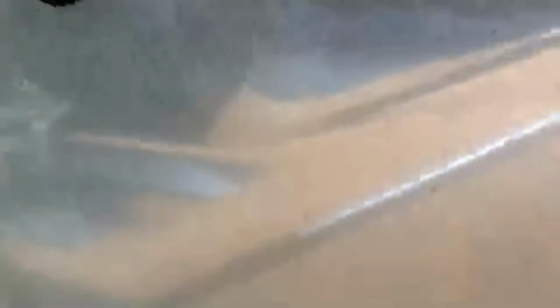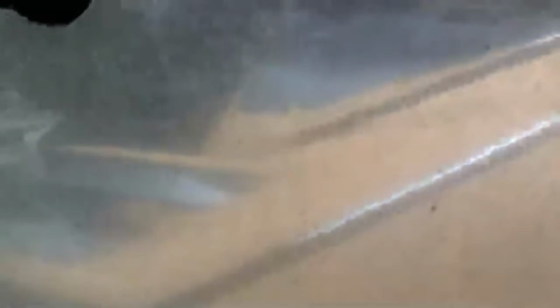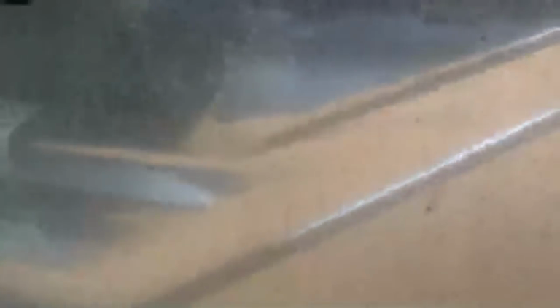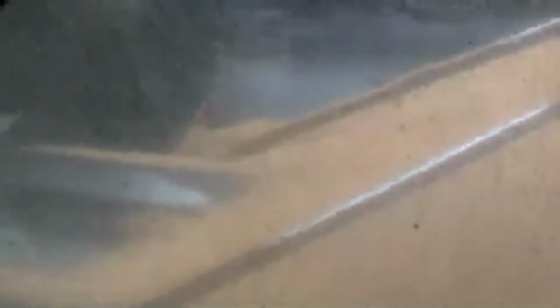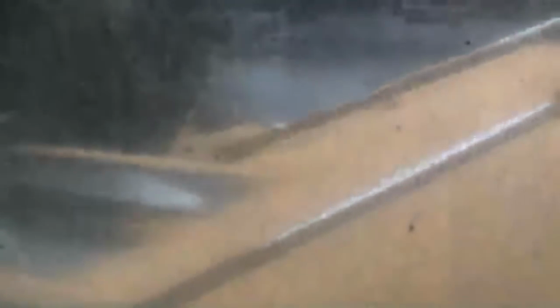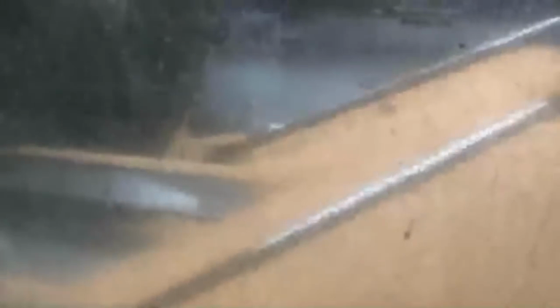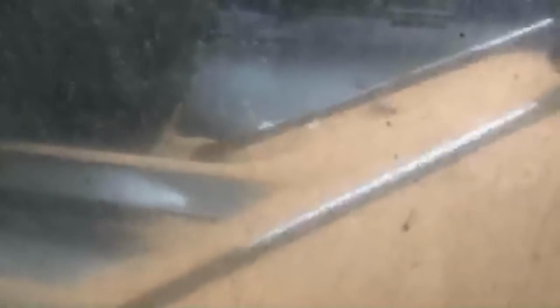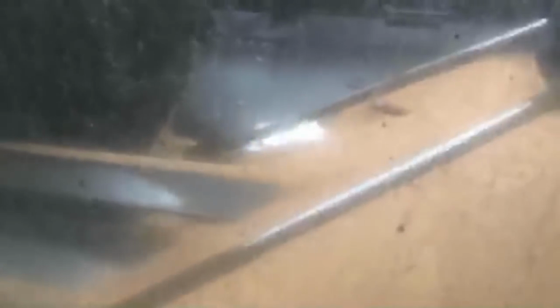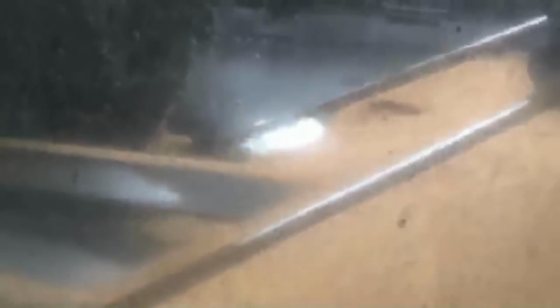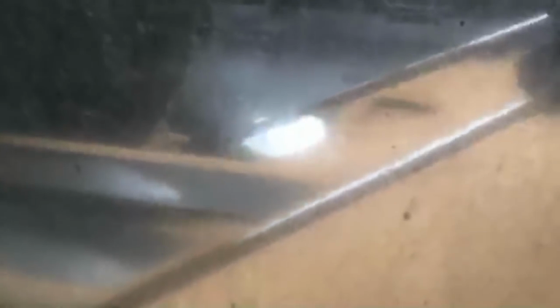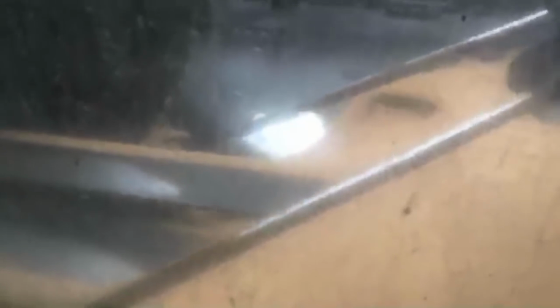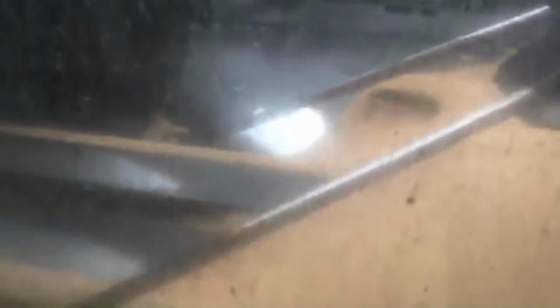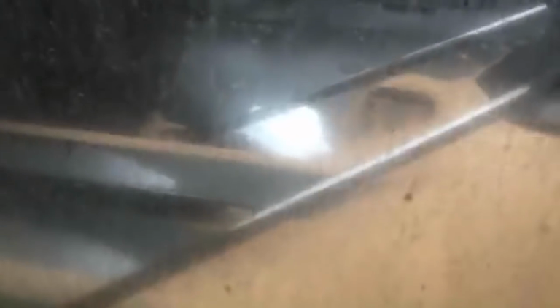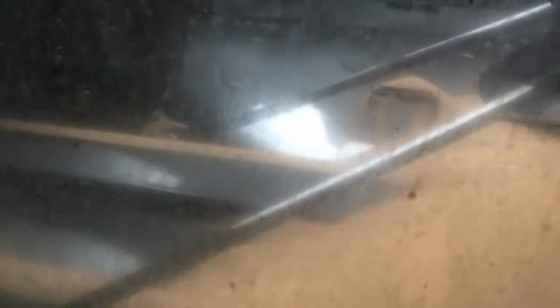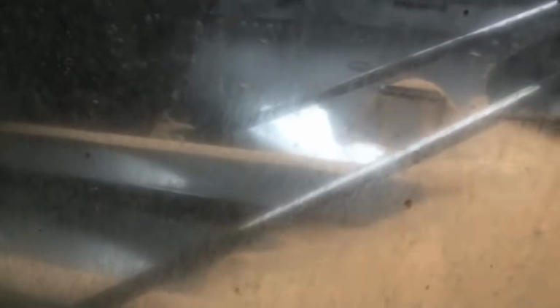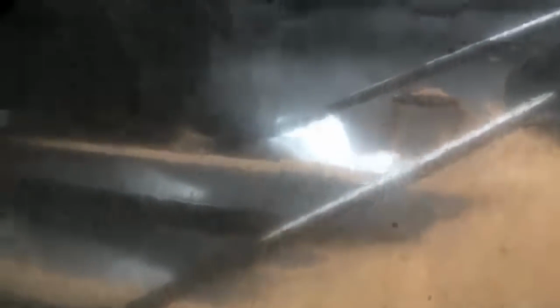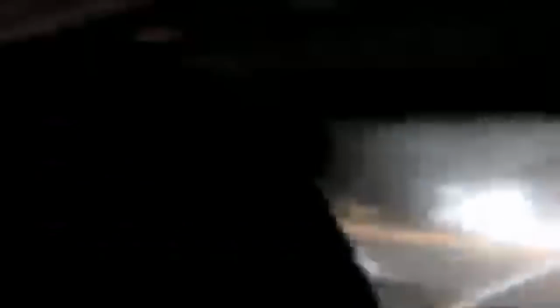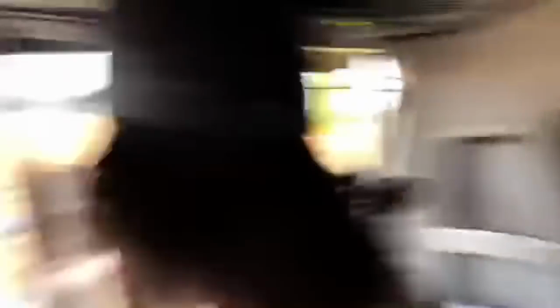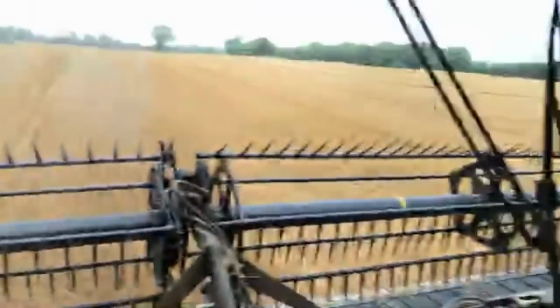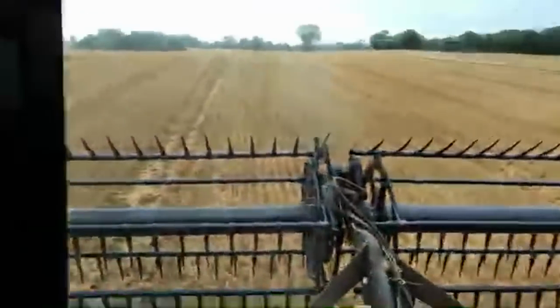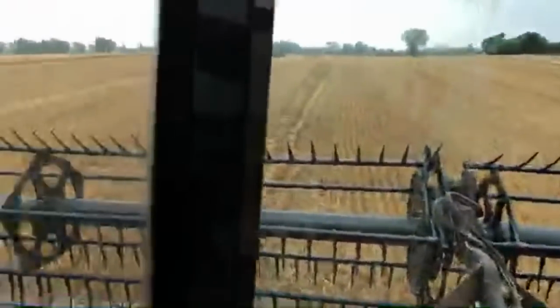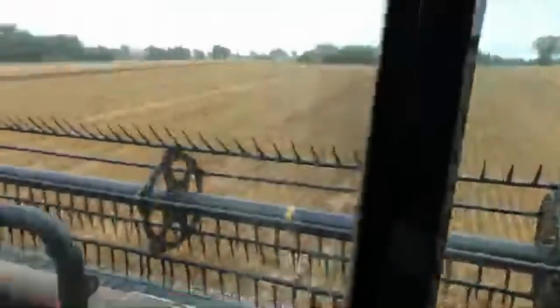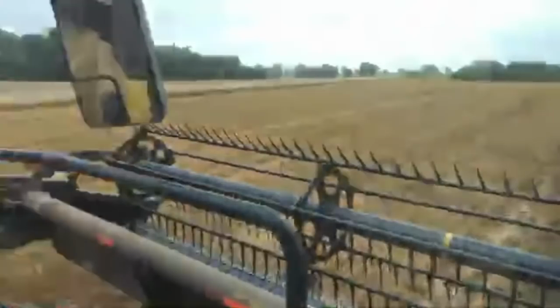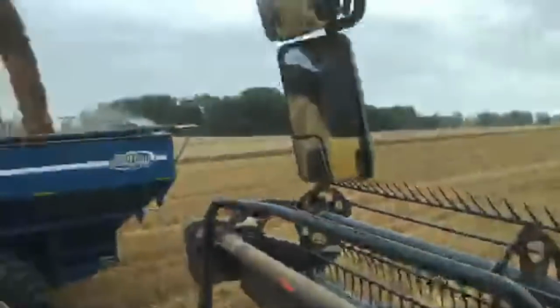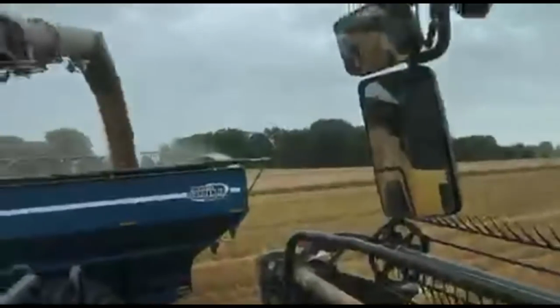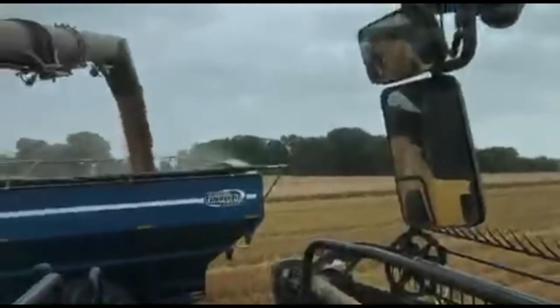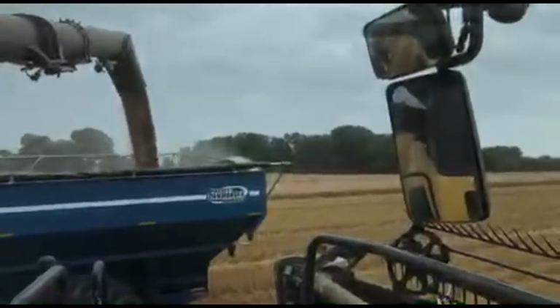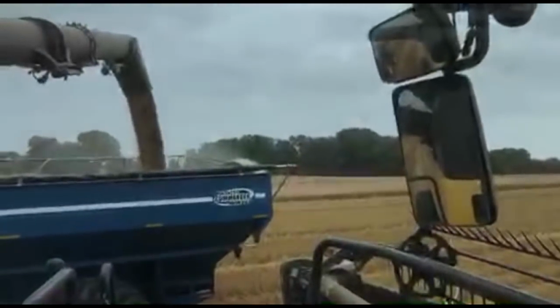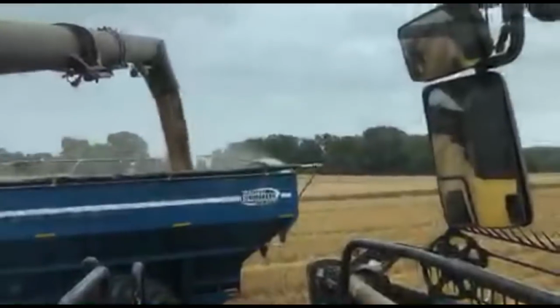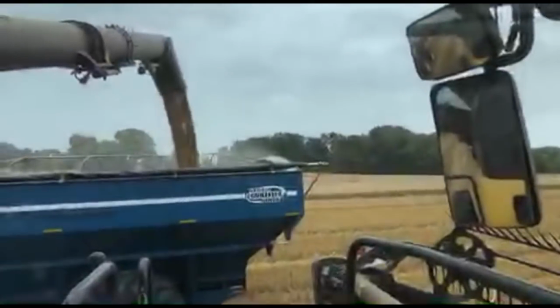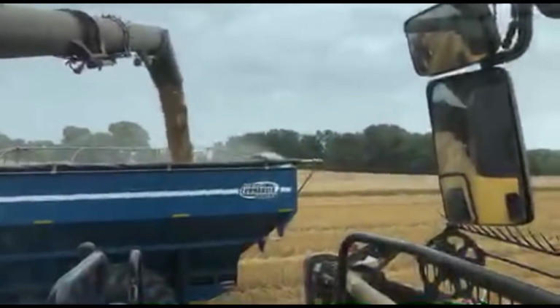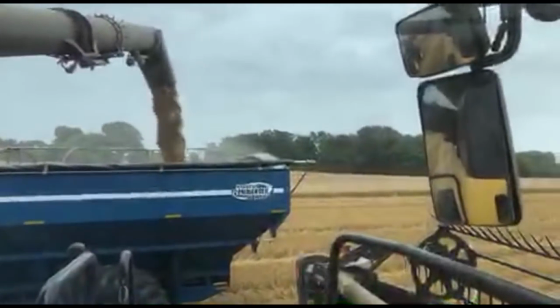You can see the grain pouring out back here. Is there any canola here? We have had canola in Kentucky the last few years, but I didn't see any put out this year.